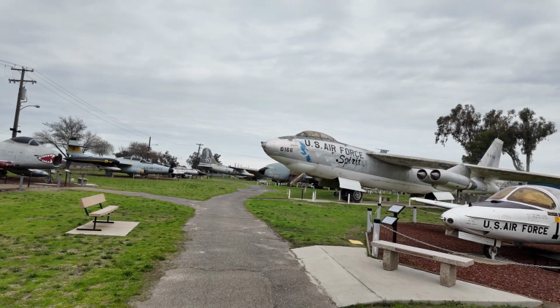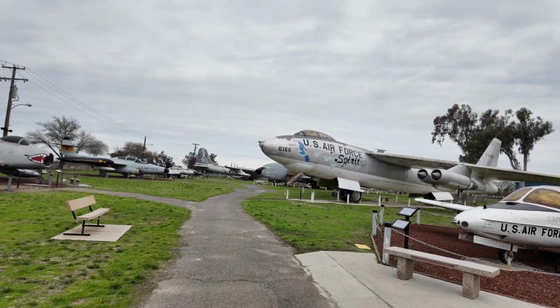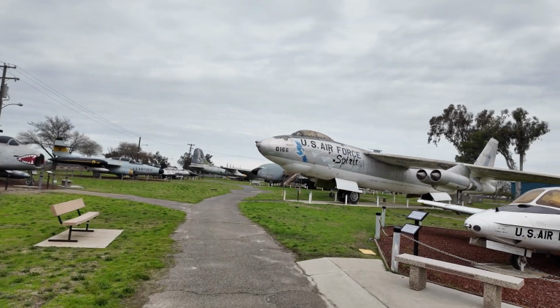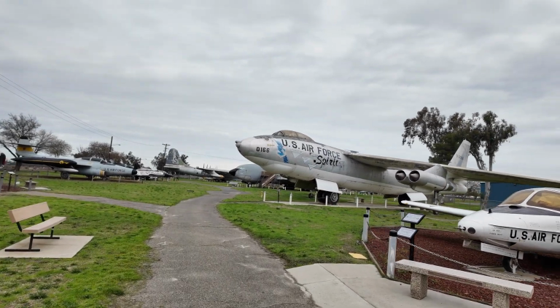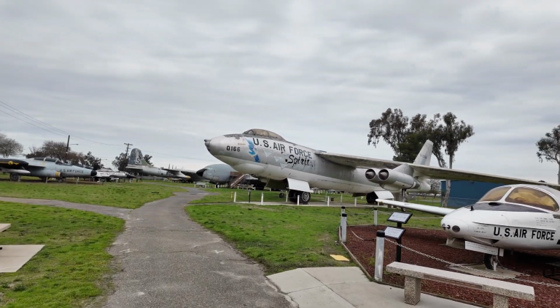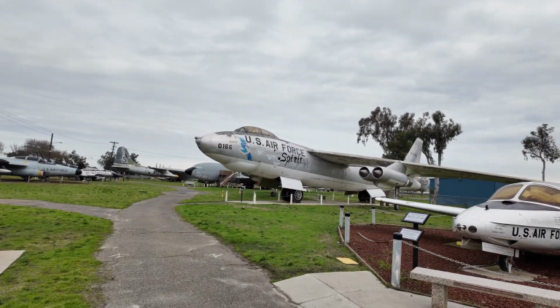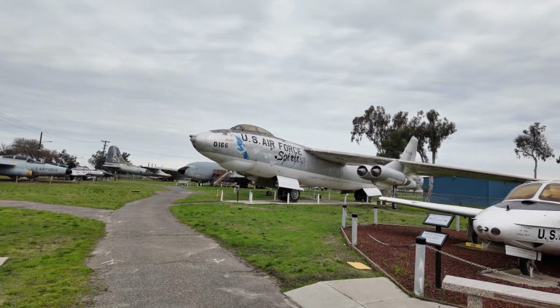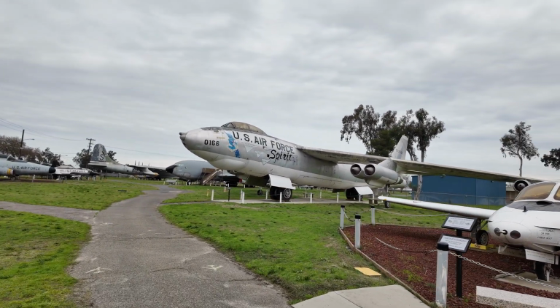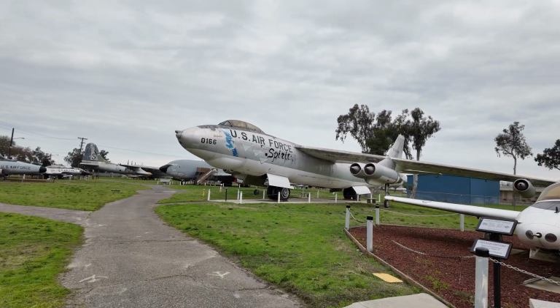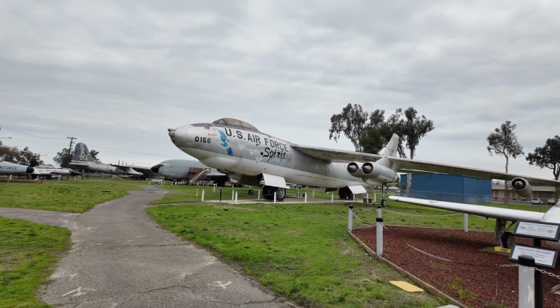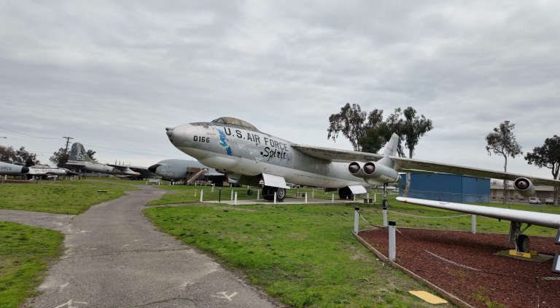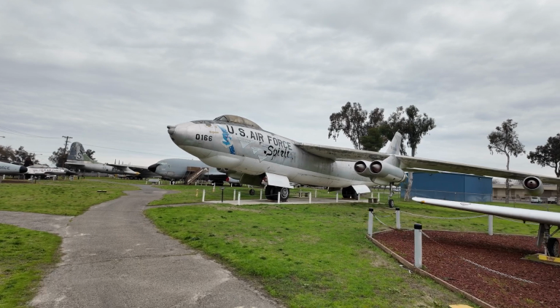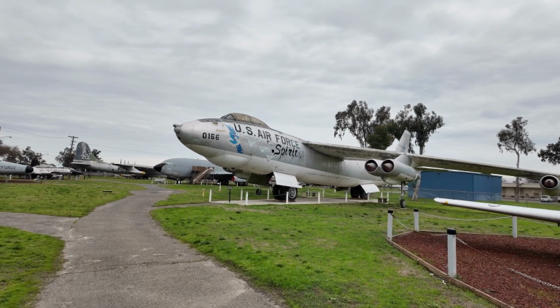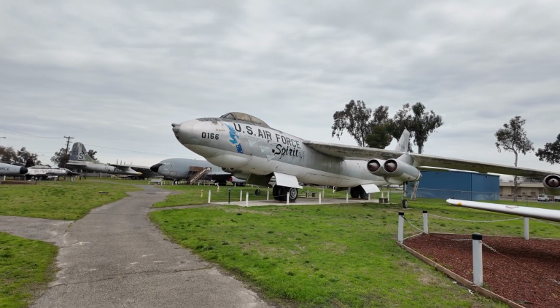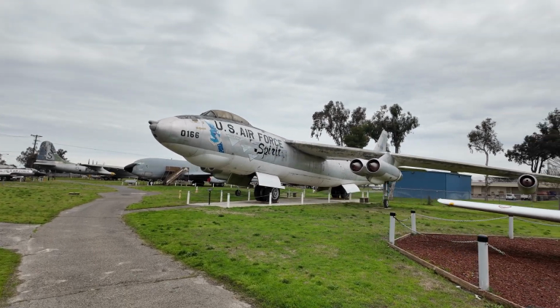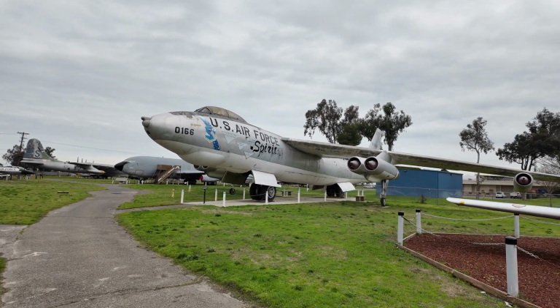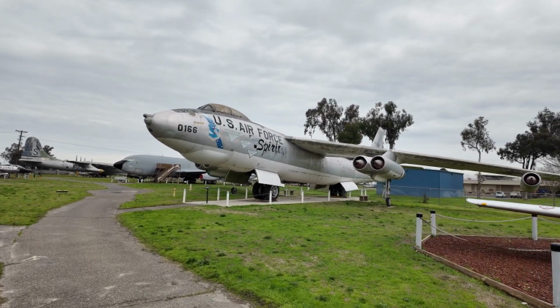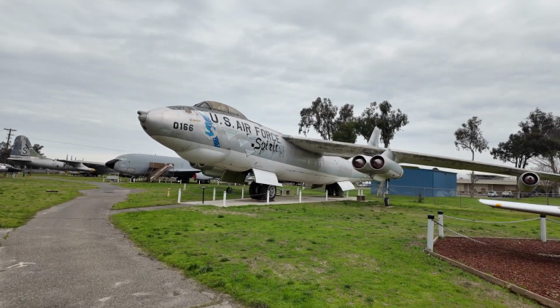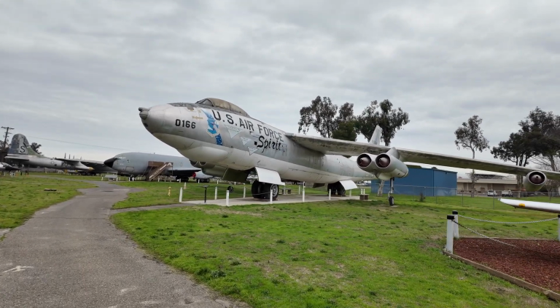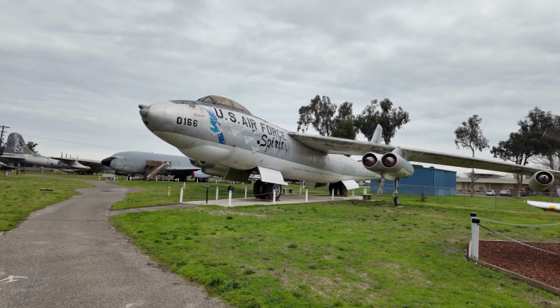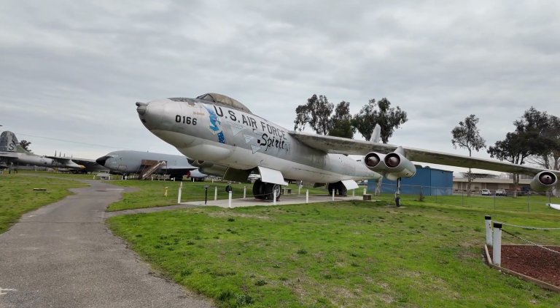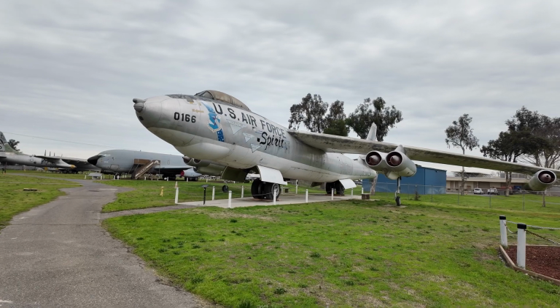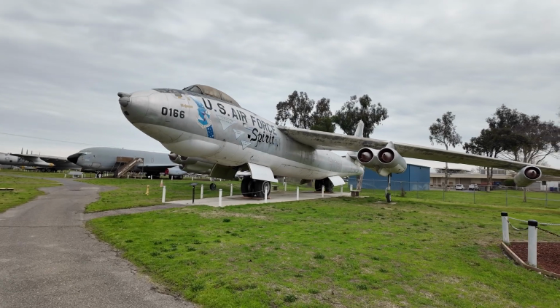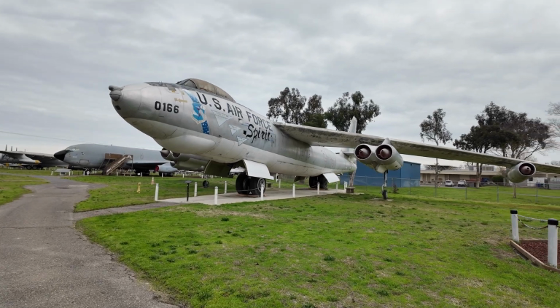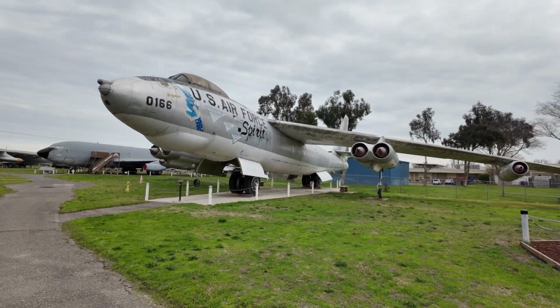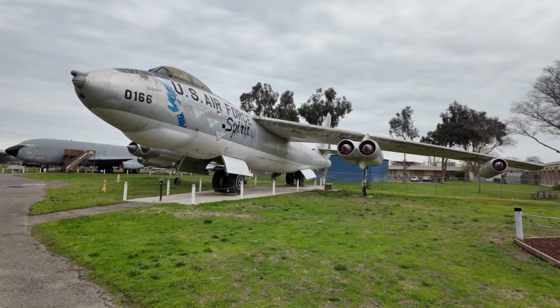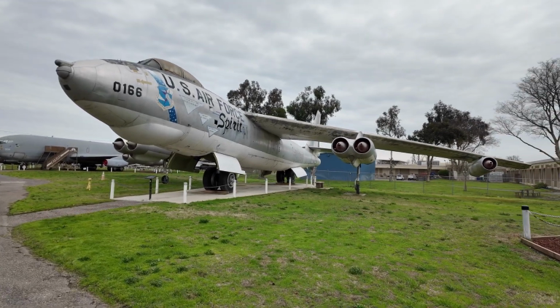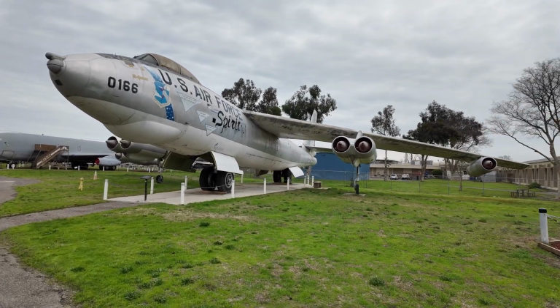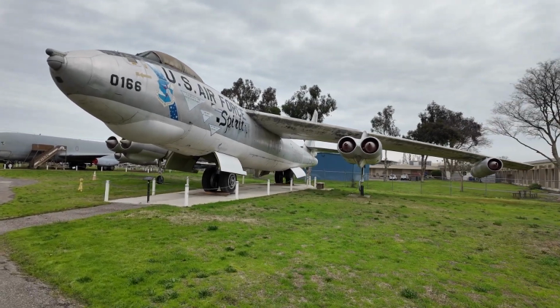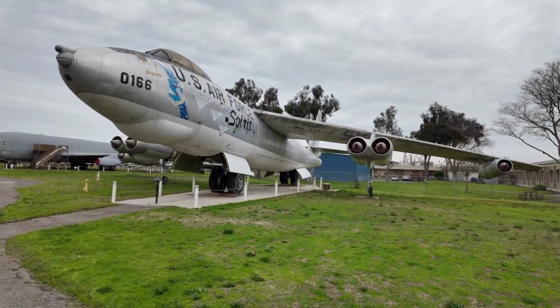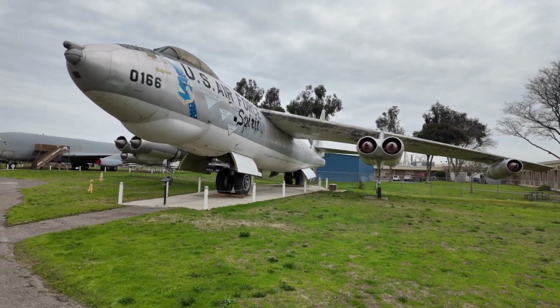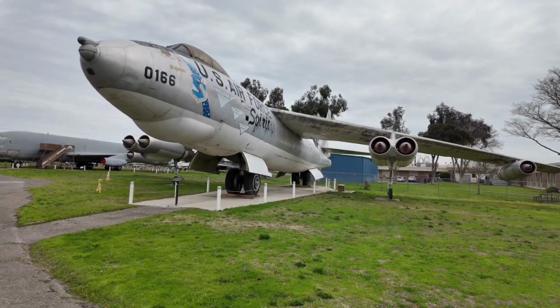This one is quite a big plane — it's like a bomber, but it's powered by jet engines. You have six of those engines to fly this plane.